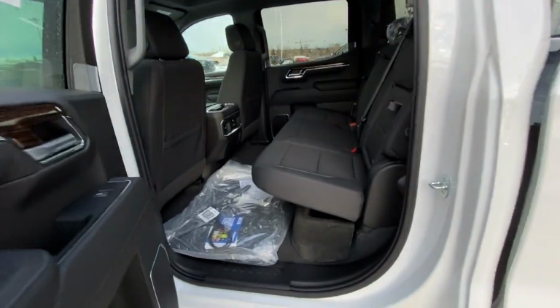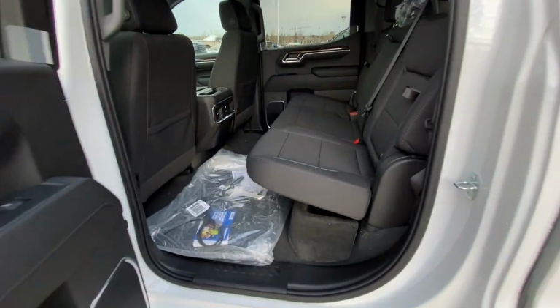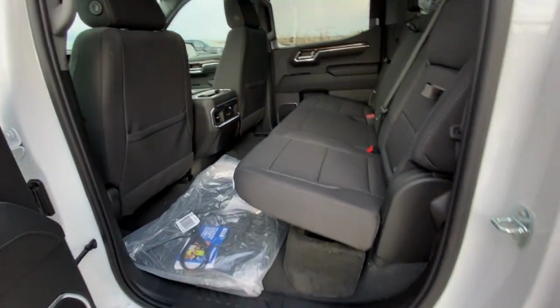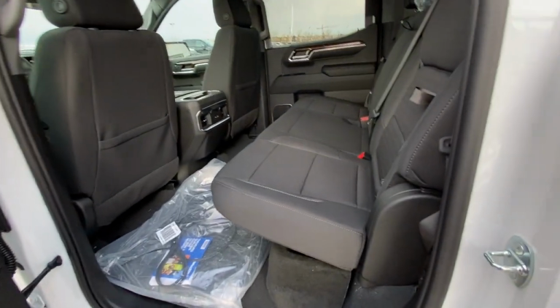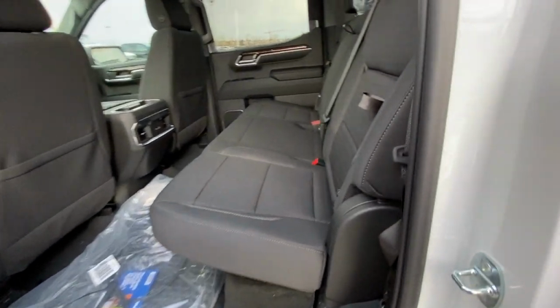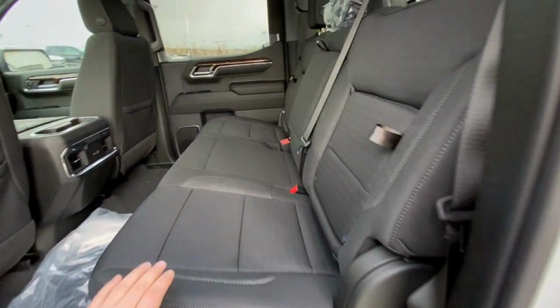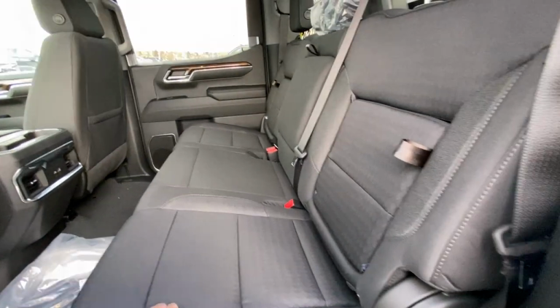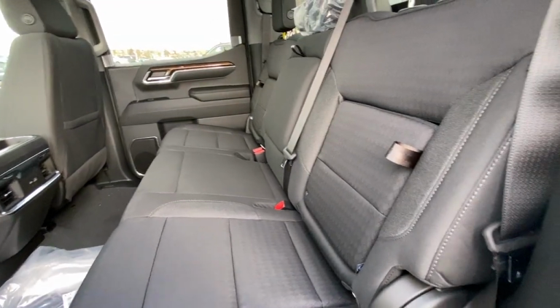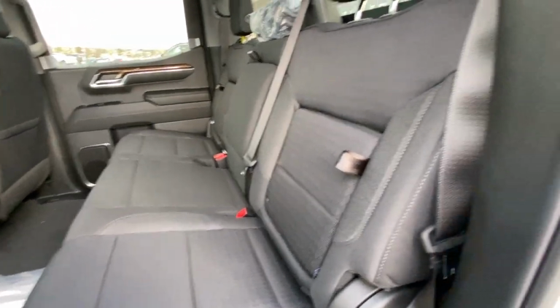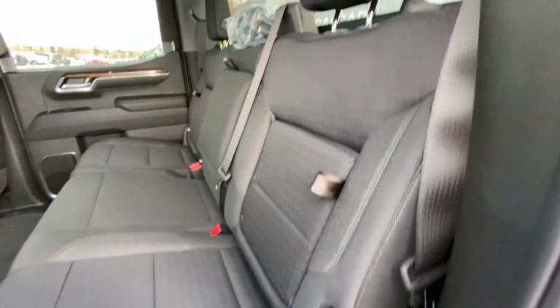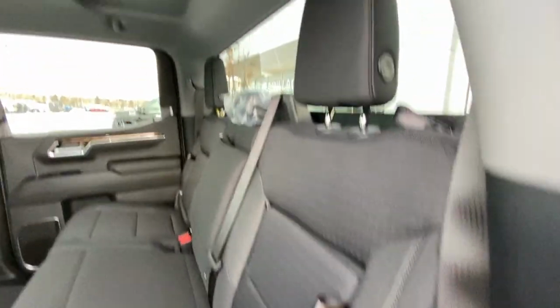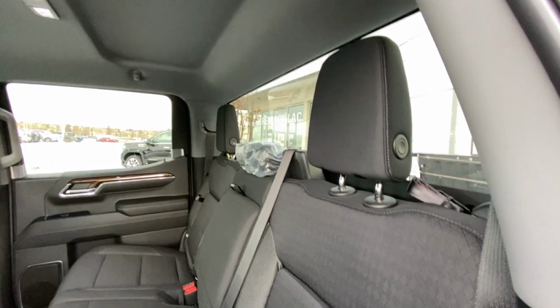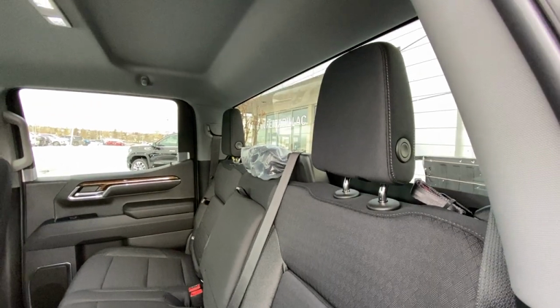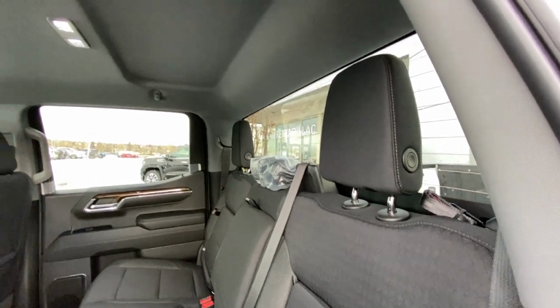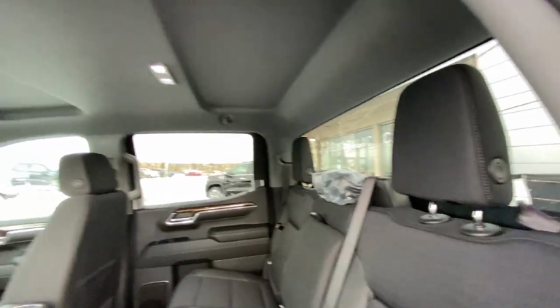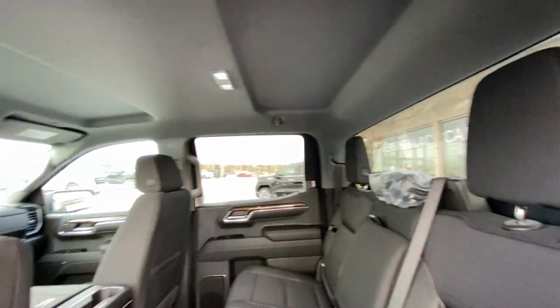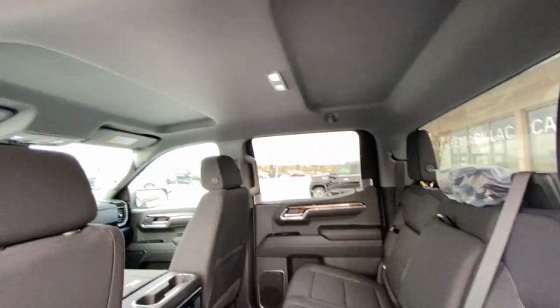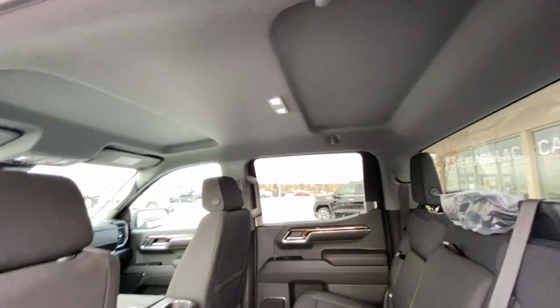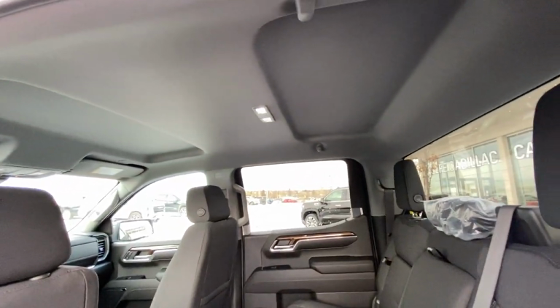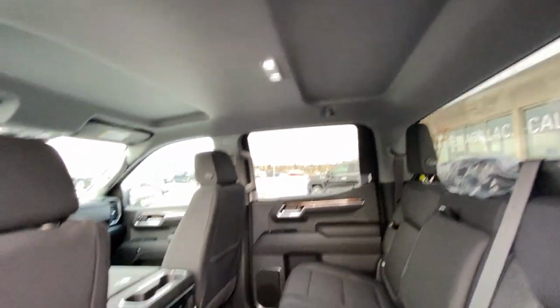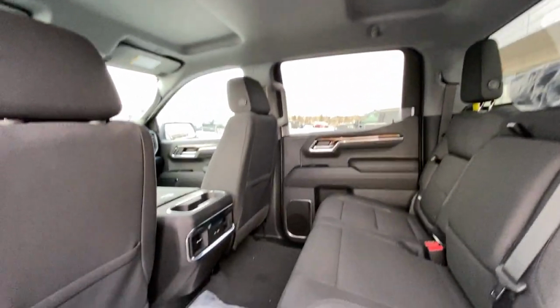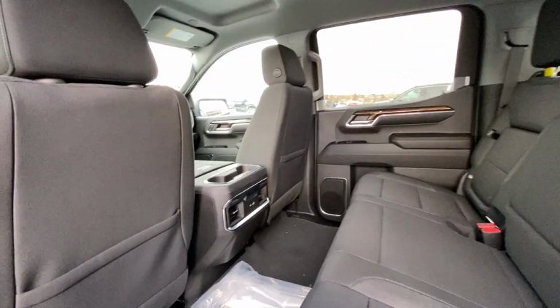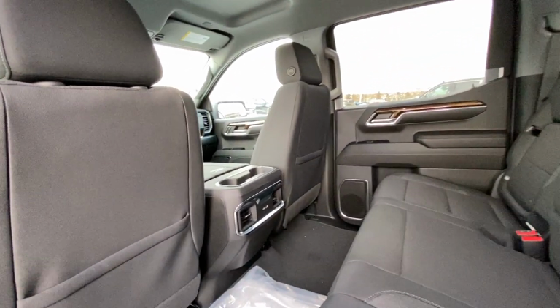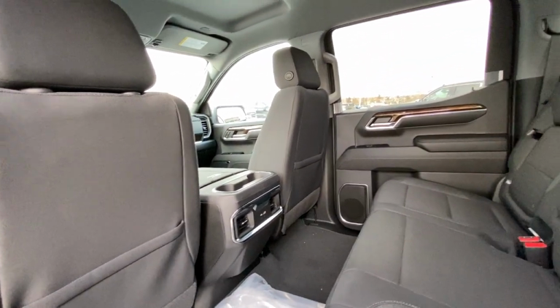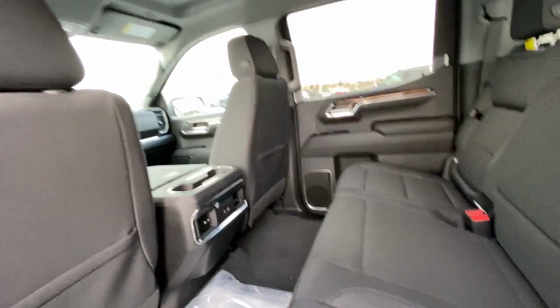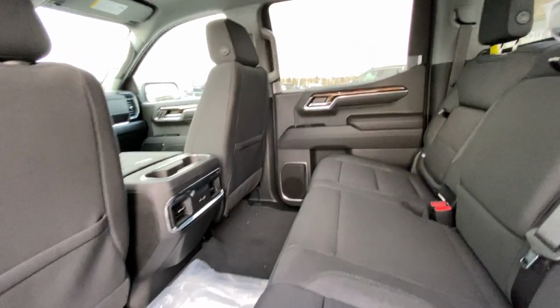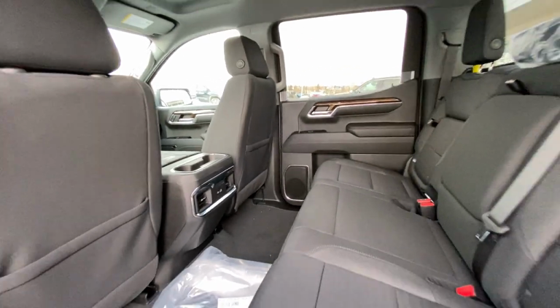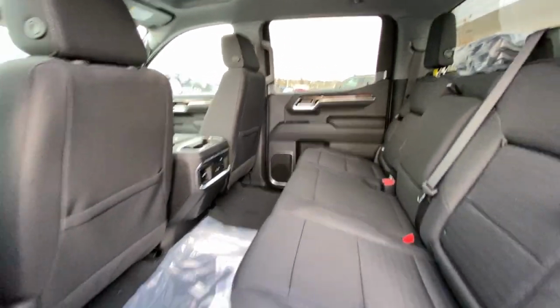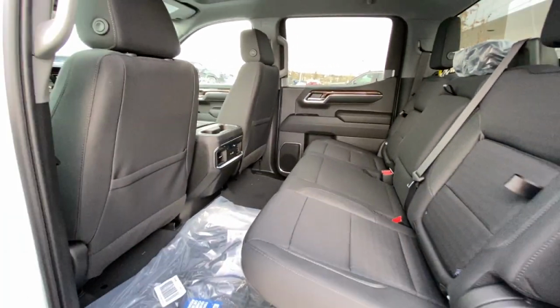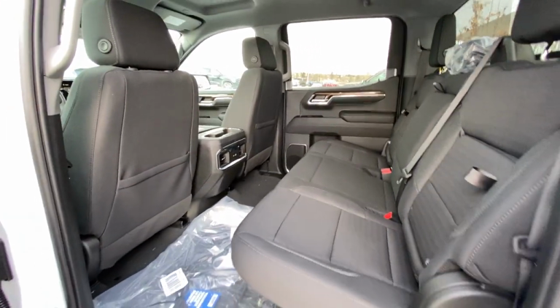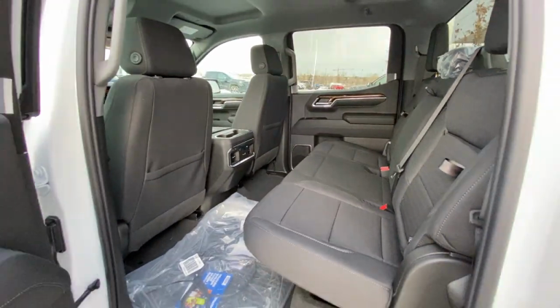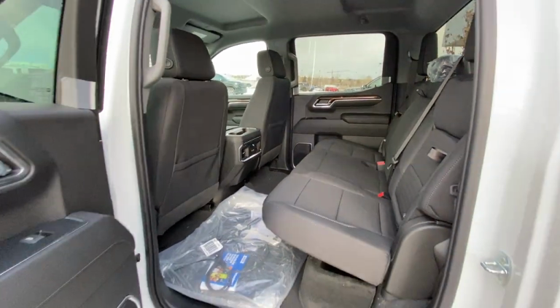Jumping into the rear interior, we have cloth 60/40 split seating. Both end seats are car seat ready with in-seat storage, a solid rear window with defrost, extra headroom and a solid roof with LED lighting, USB ports in the back of the center console, and tons of room in the Crew Cab Sierra Elevation.